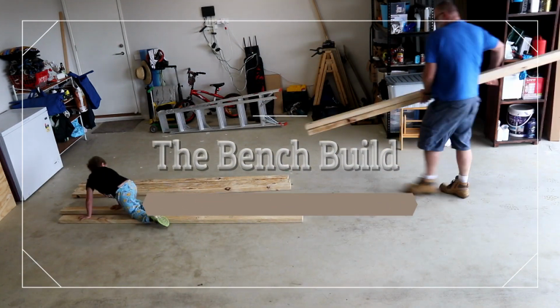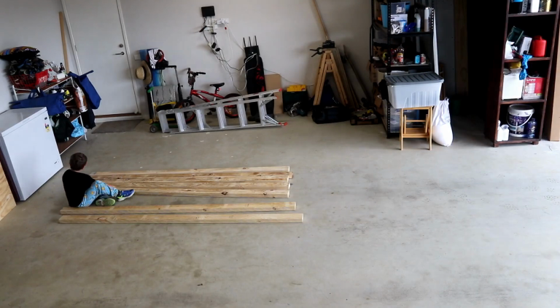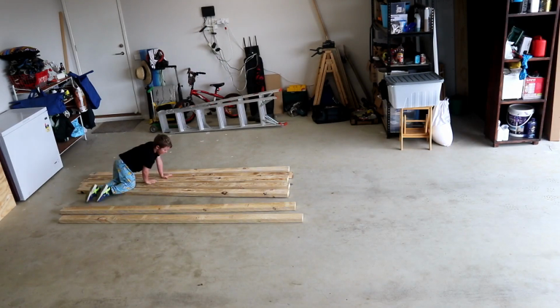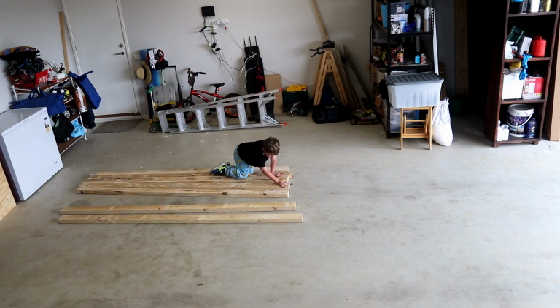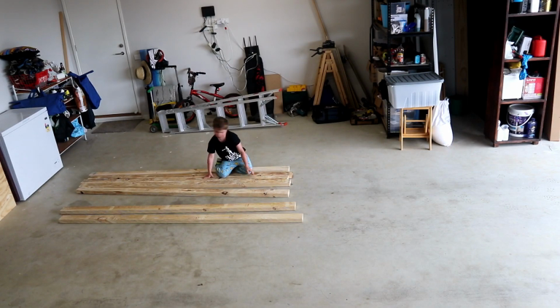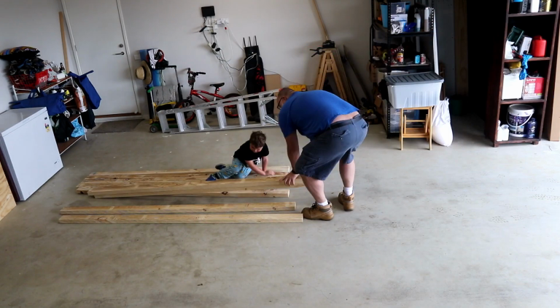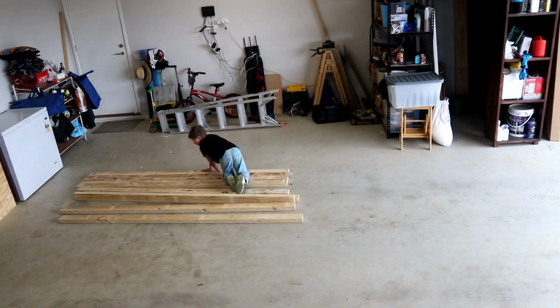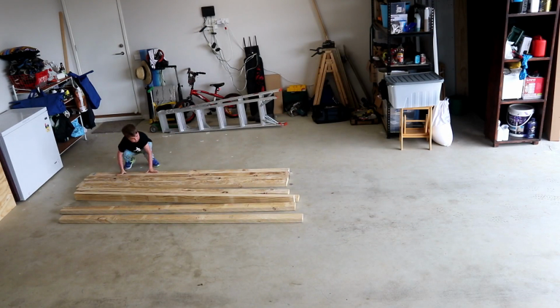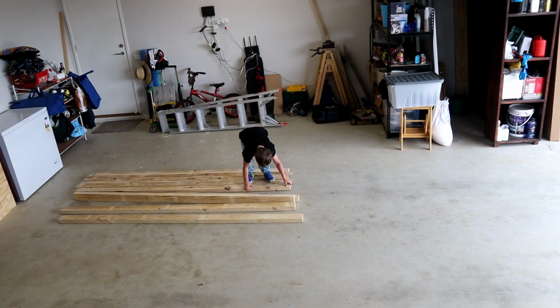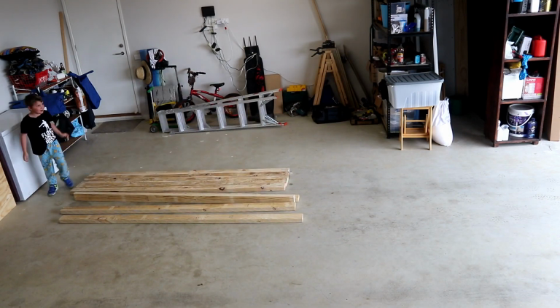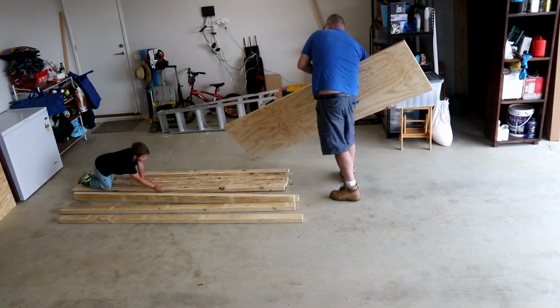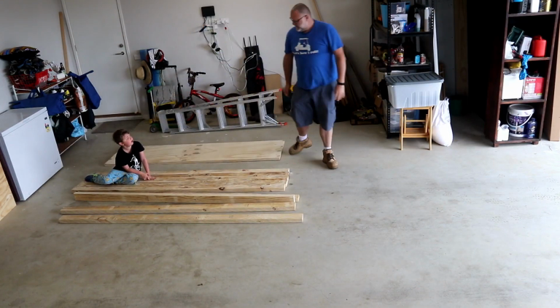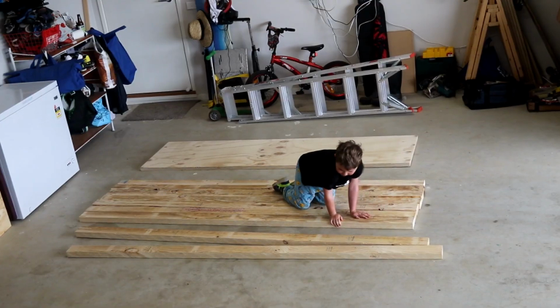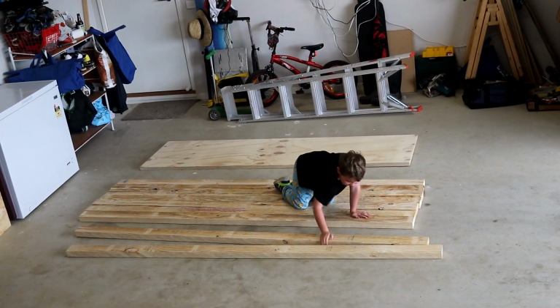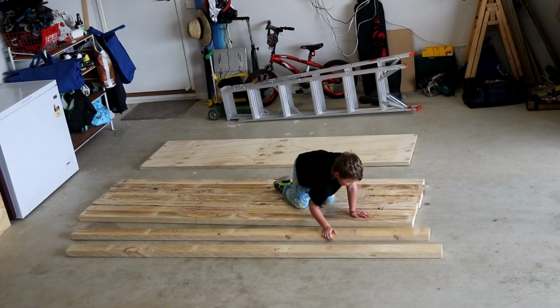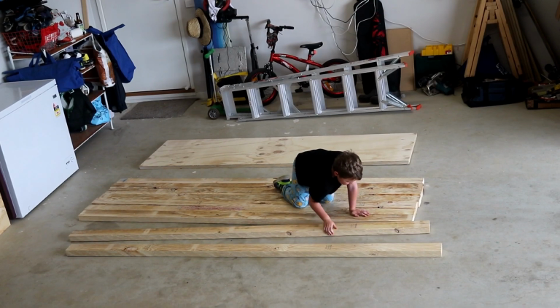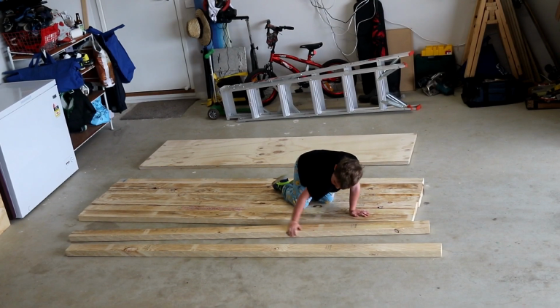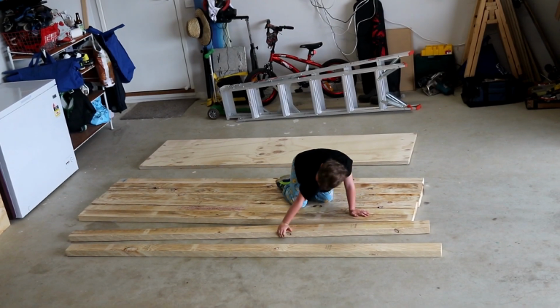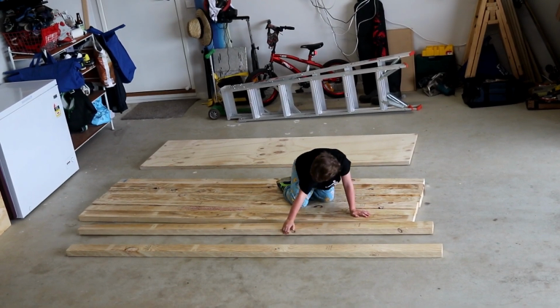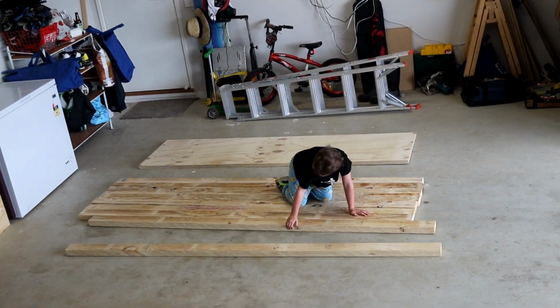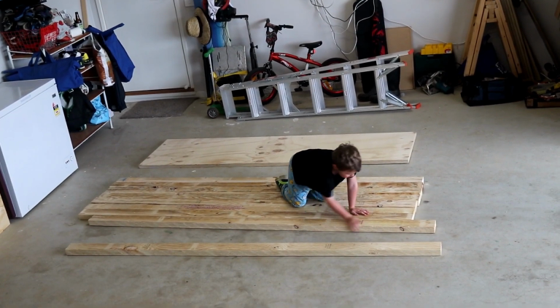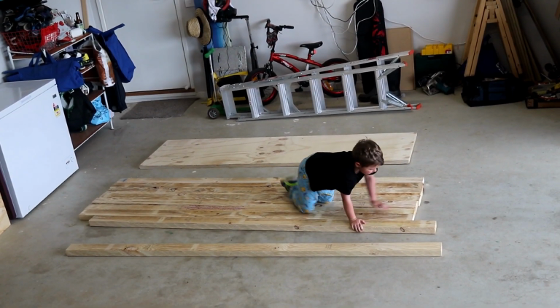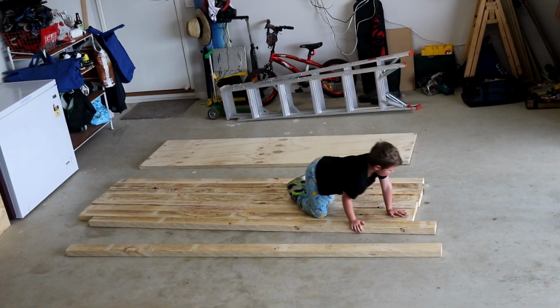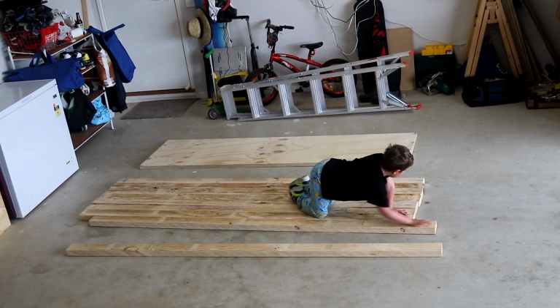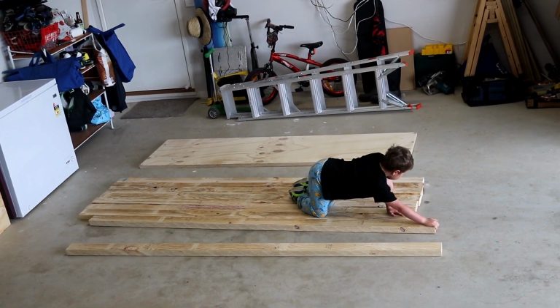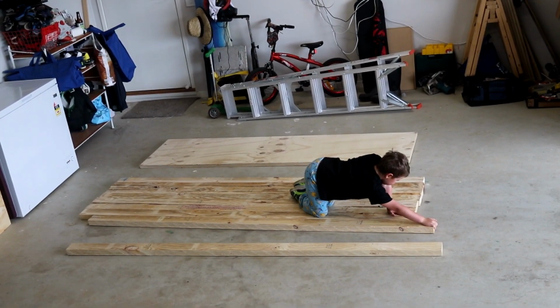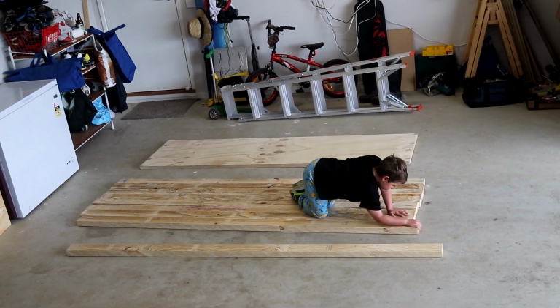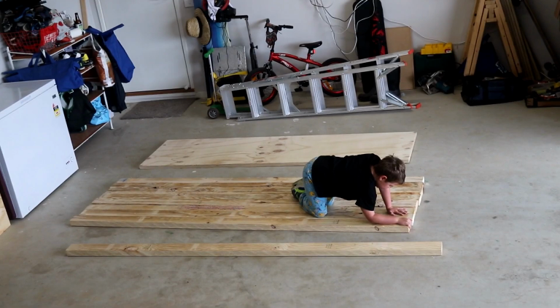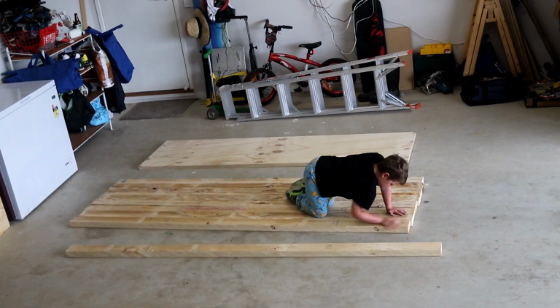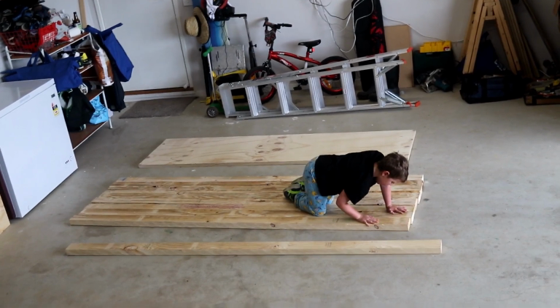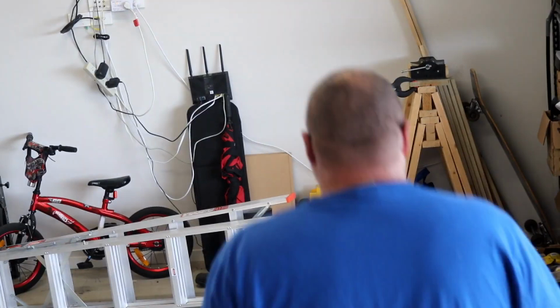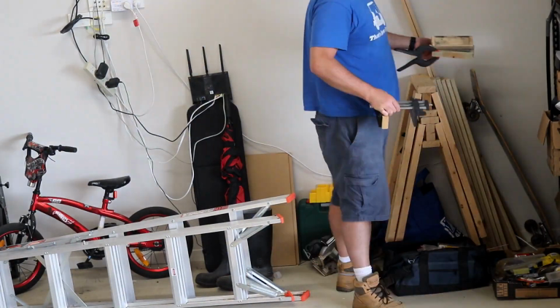So finally getting around to making a bench for my garage — I've been meaning to do this for many years now, and obviously overthinking it.